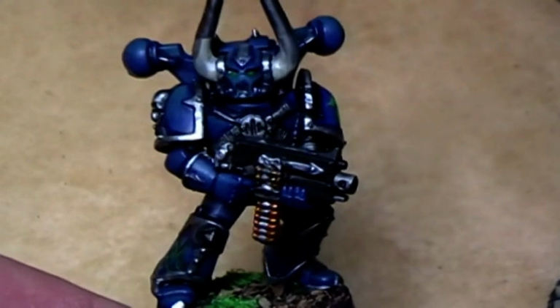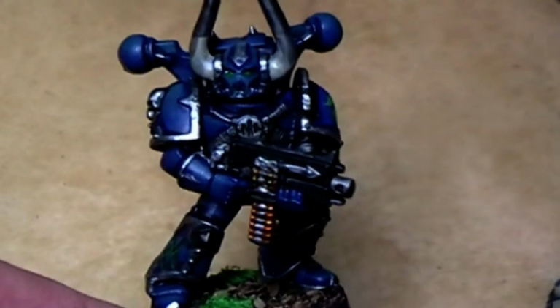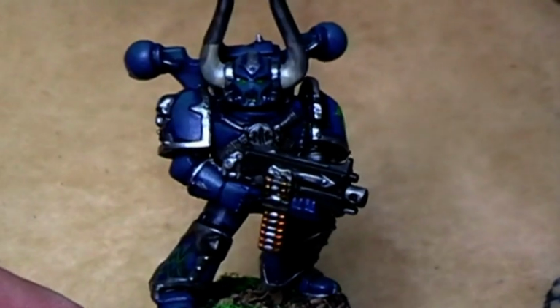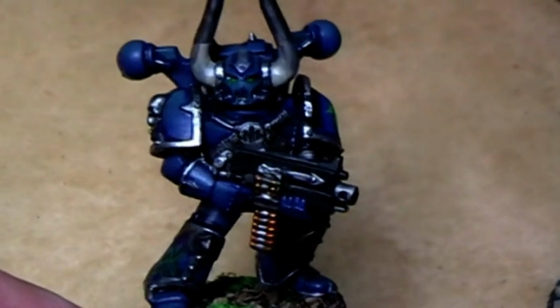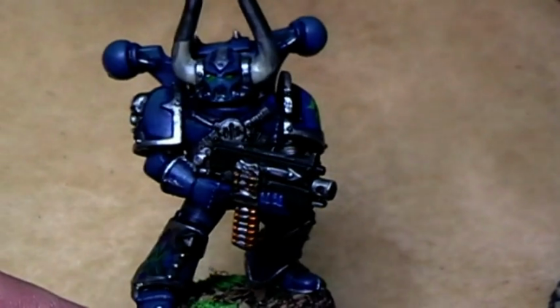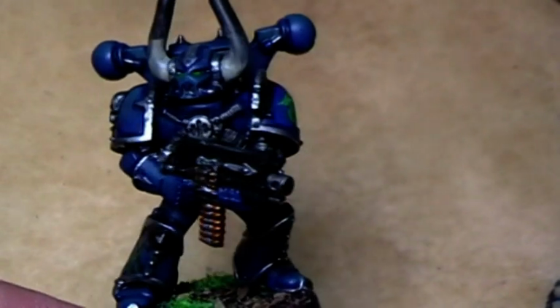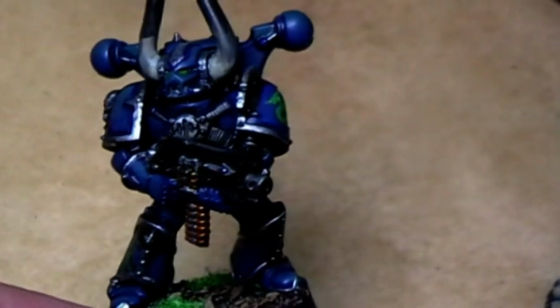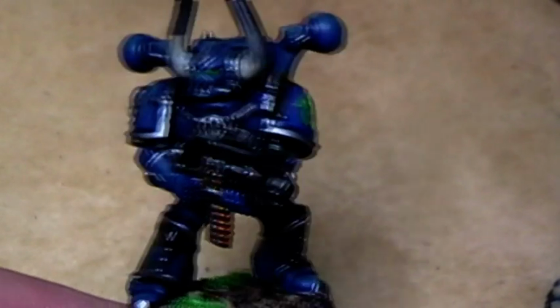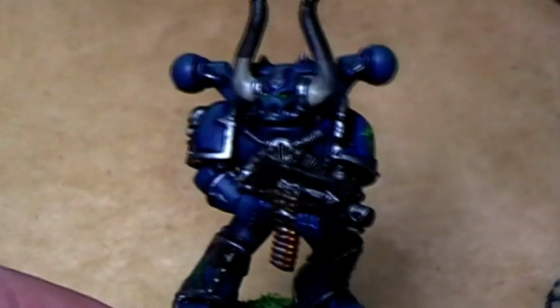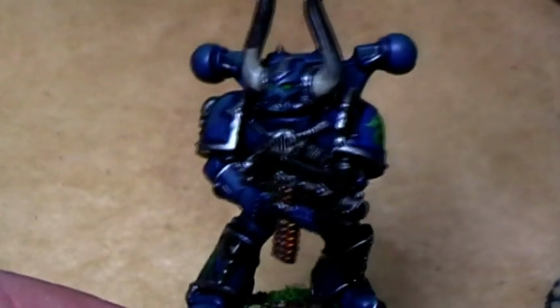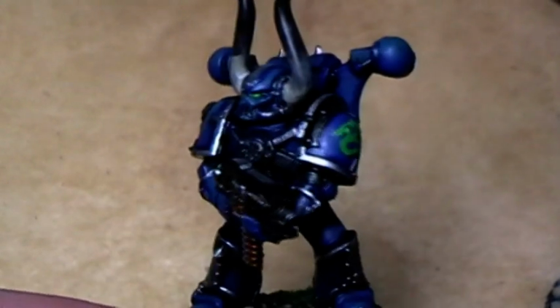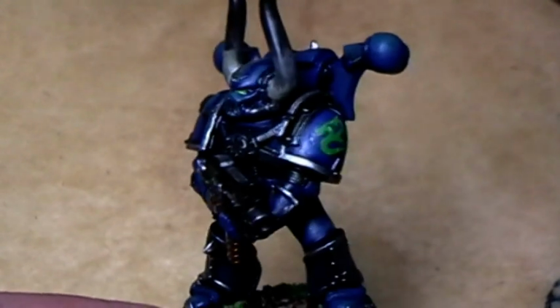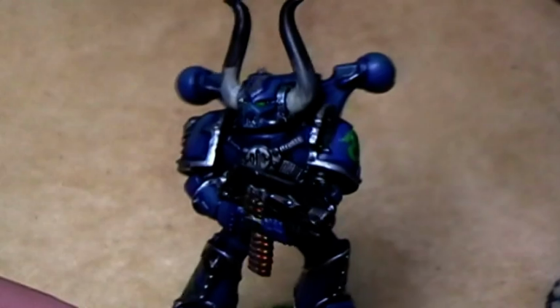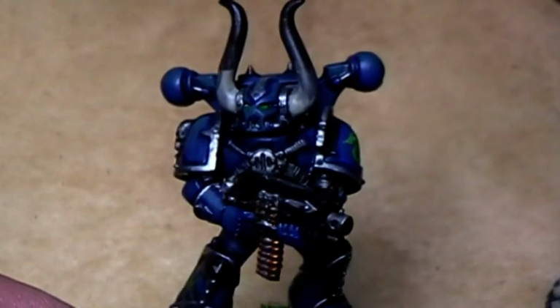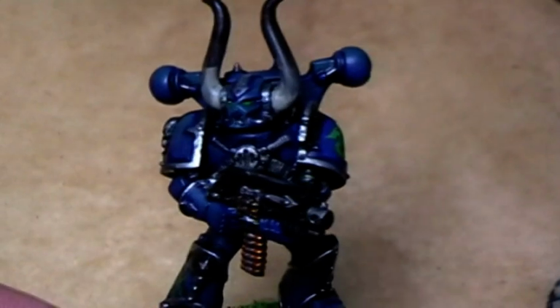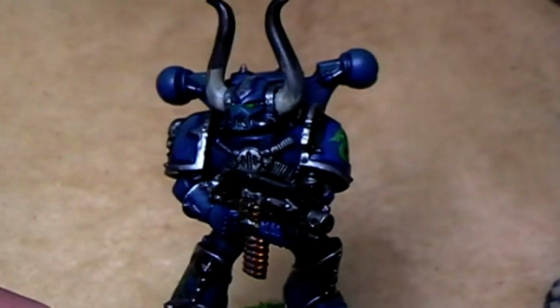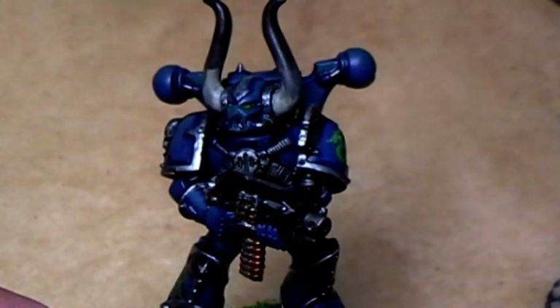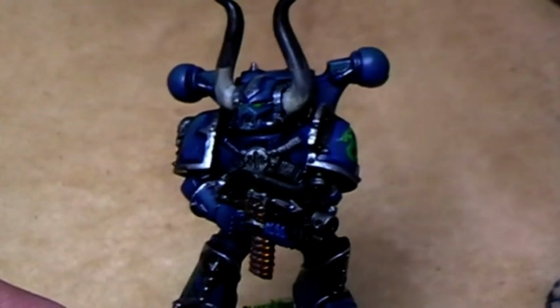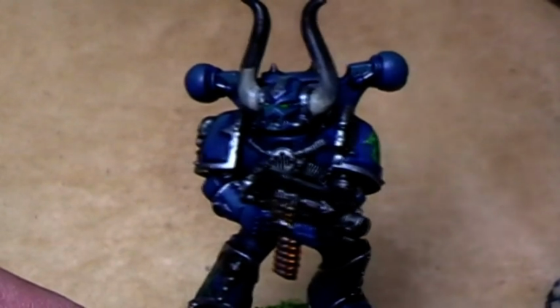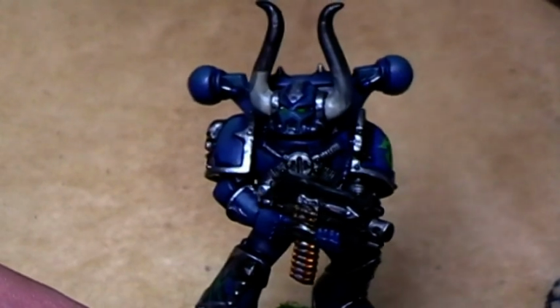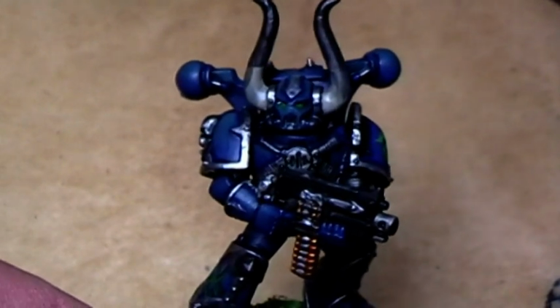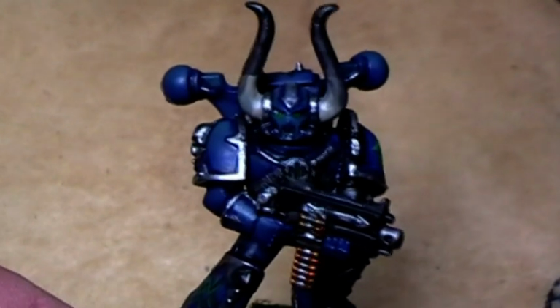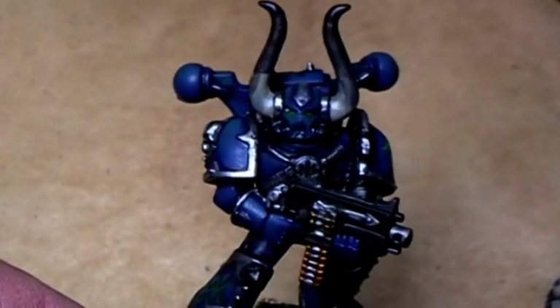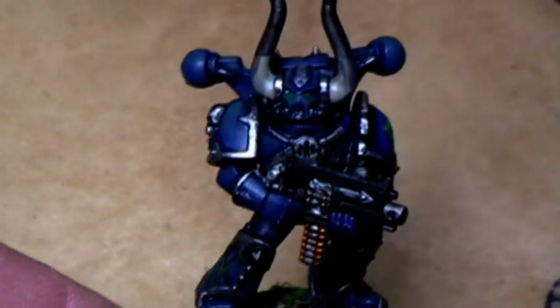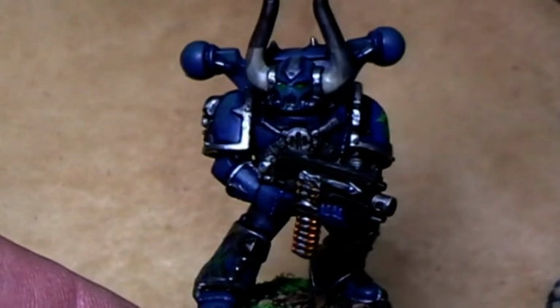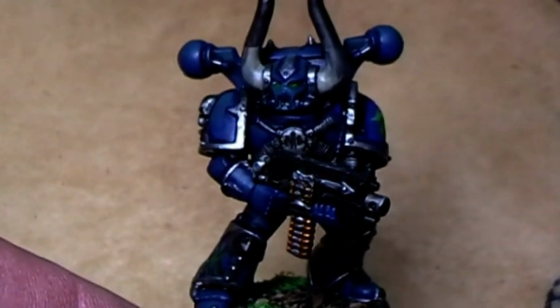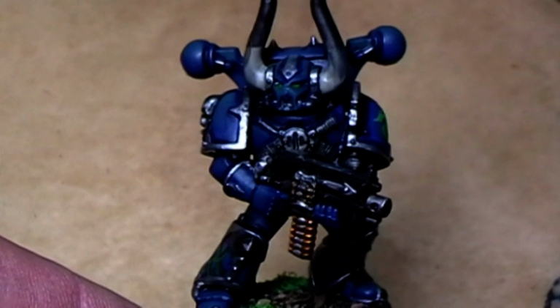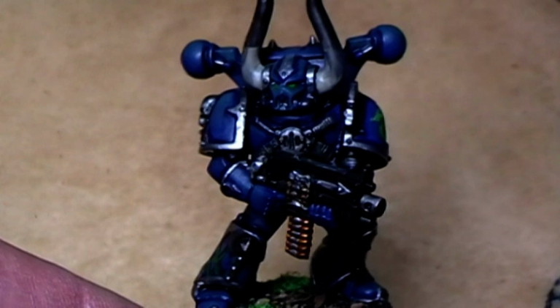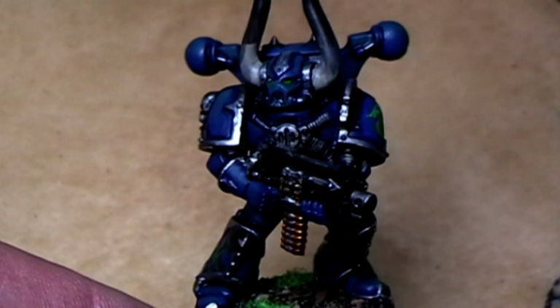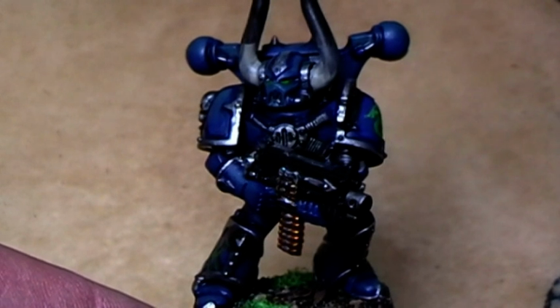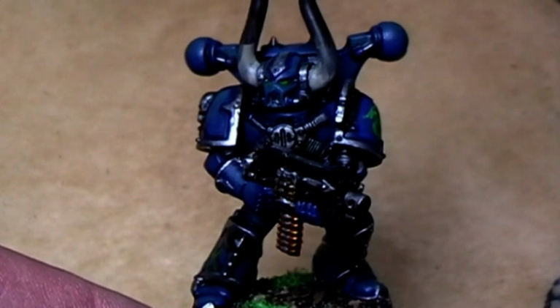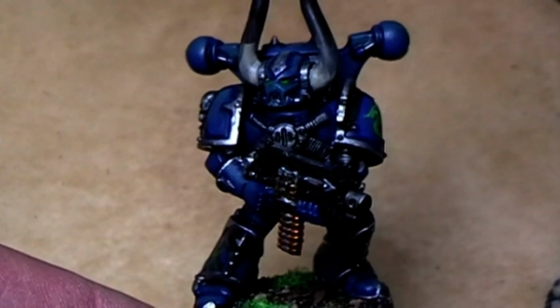I hope you liked this little tutorial about the Alpha Legion Chaos Space Marine. We'll see you in the next video — you are Alexandra, see you!